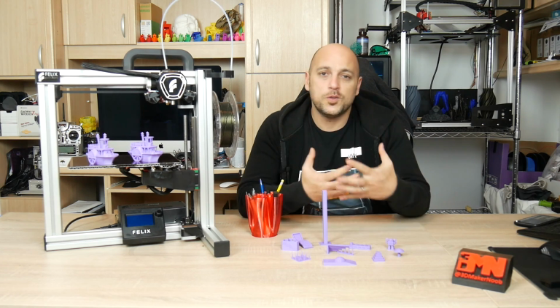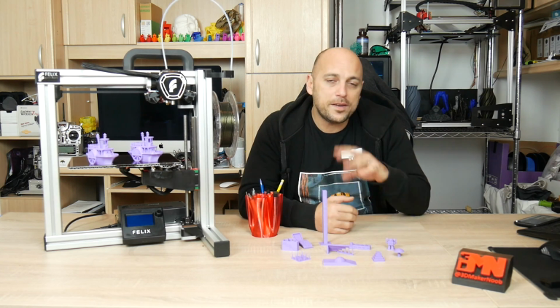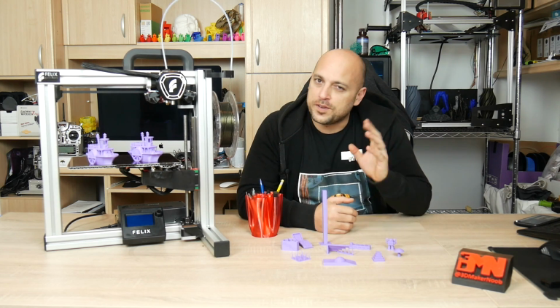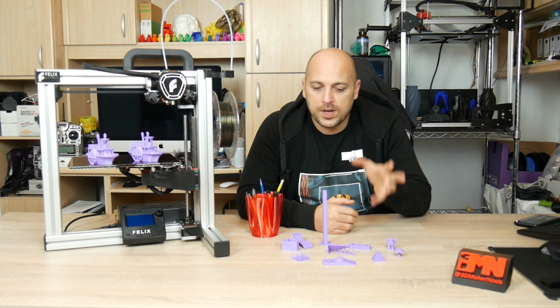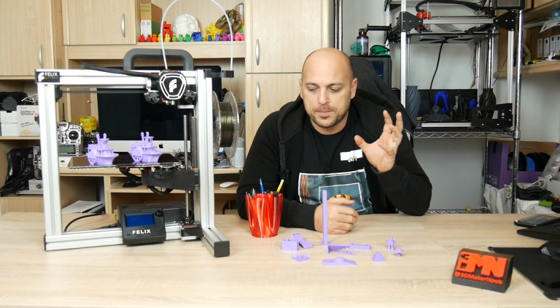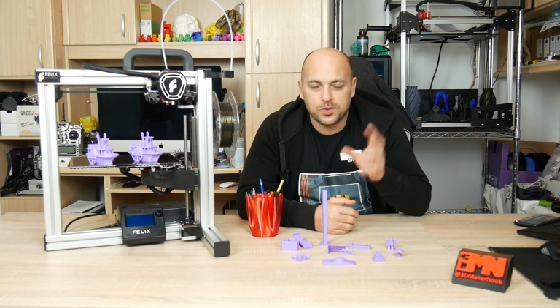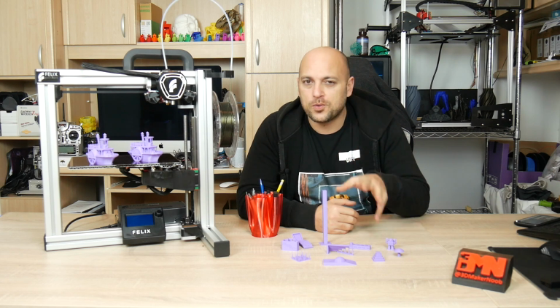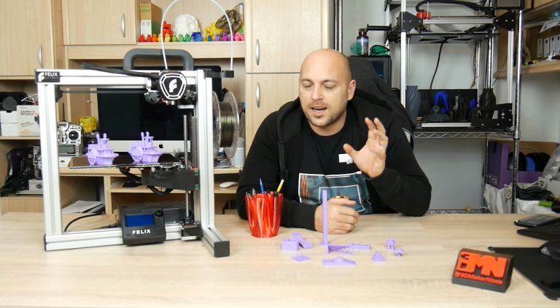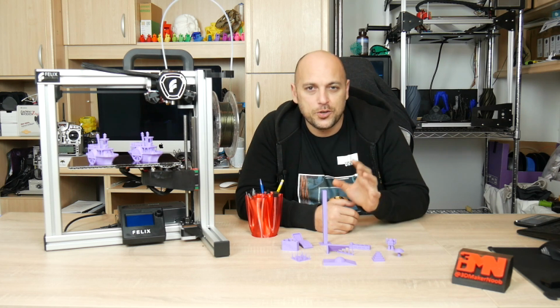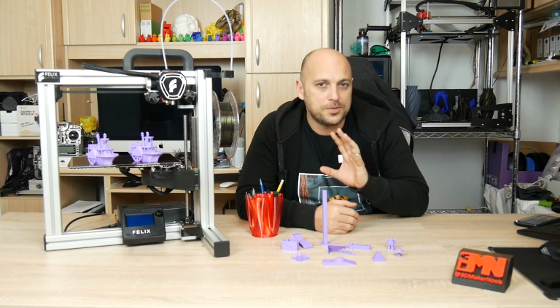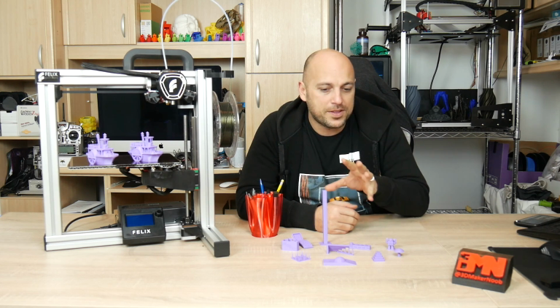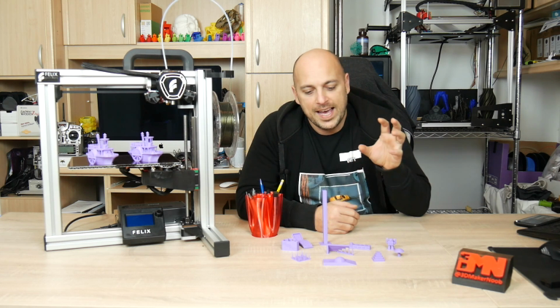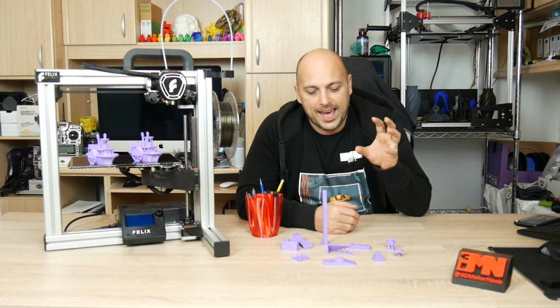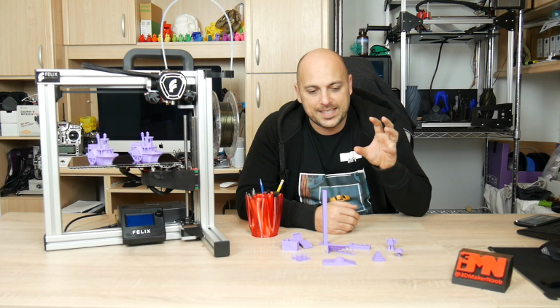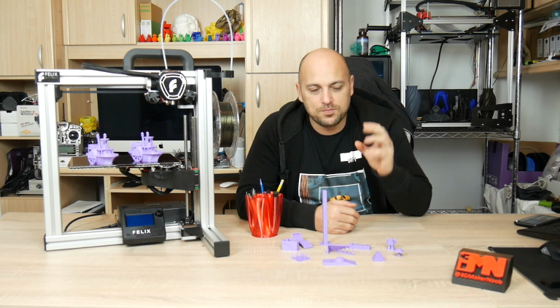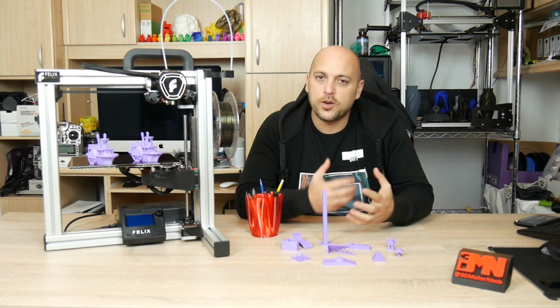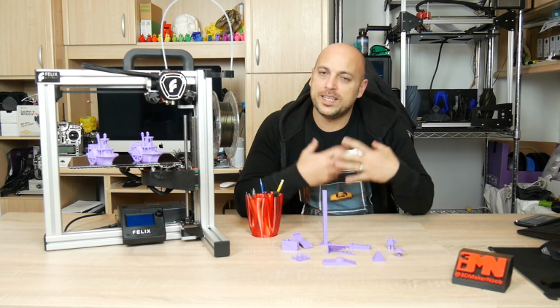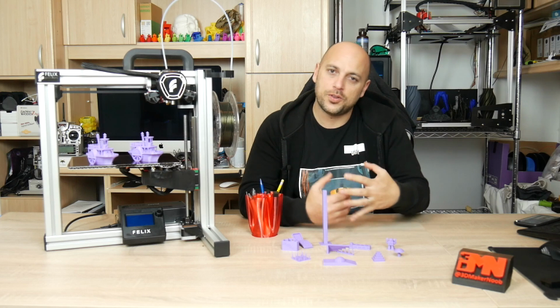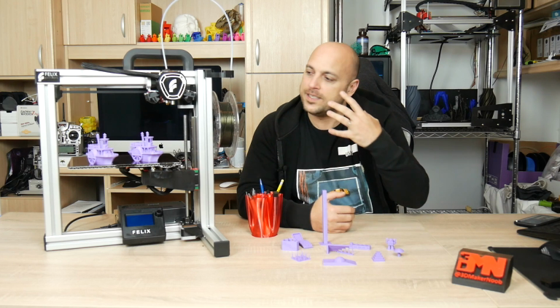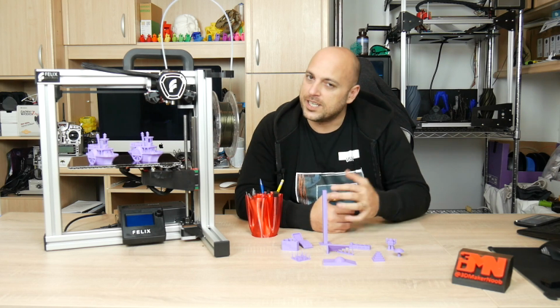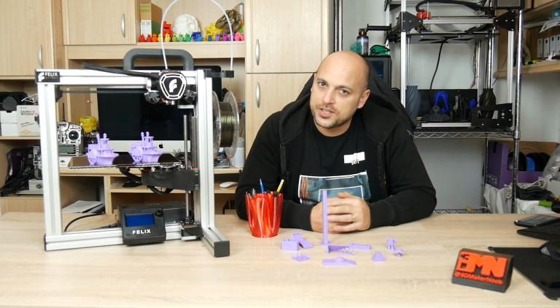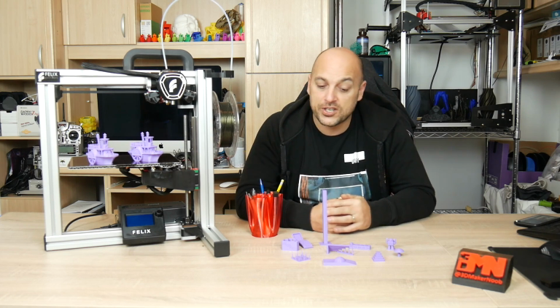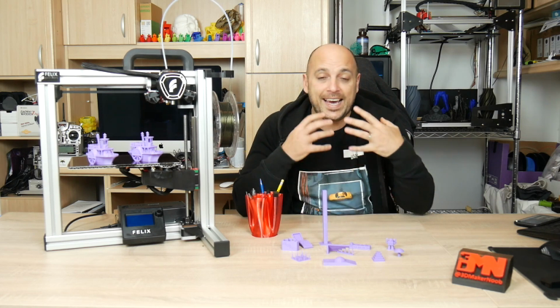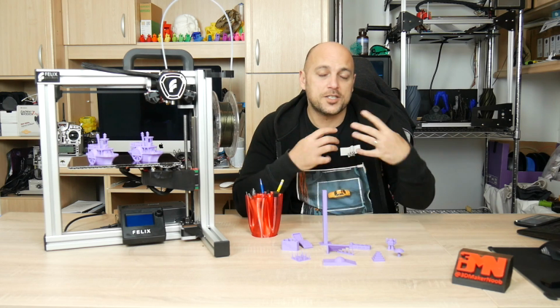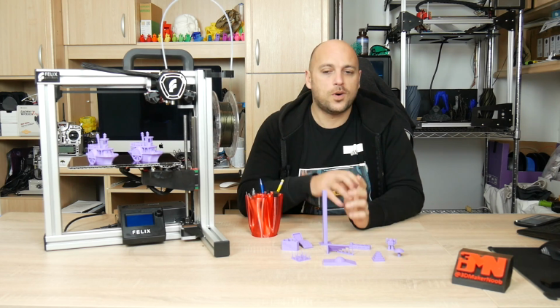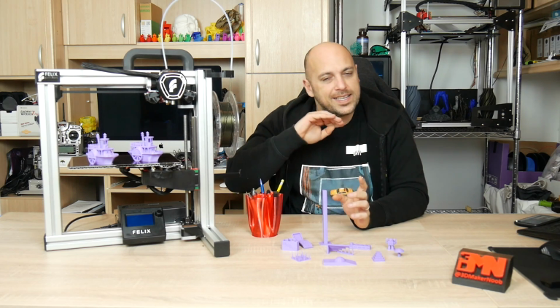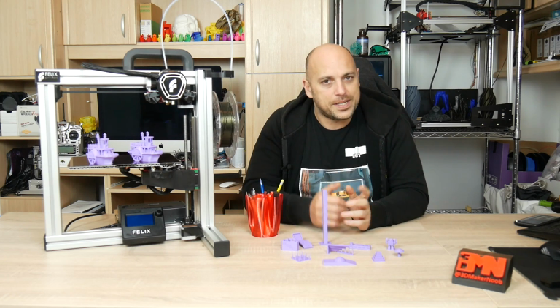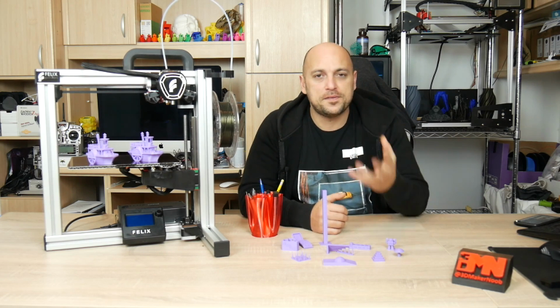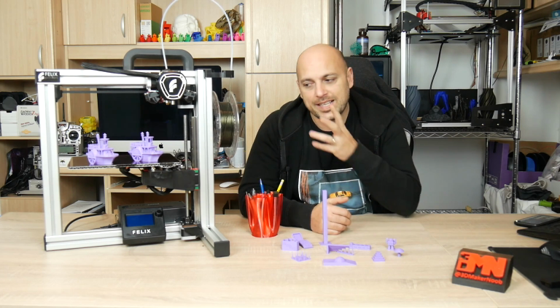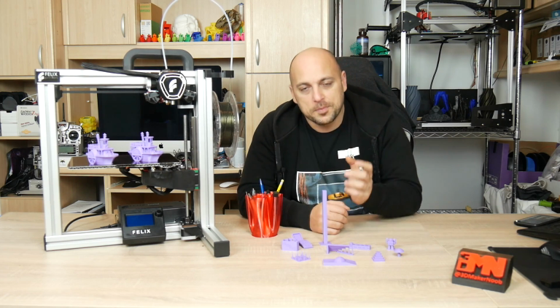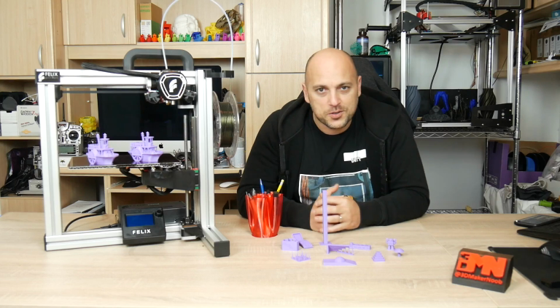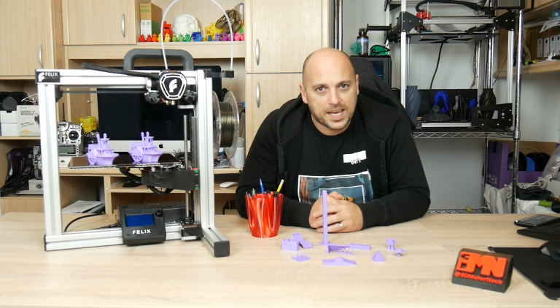This won't be a full review because I only had about a week and a half to two weeks to play with it. It's more like going to be an initial thoughts and an introduction to the printer, and I'll explain why in a bit. But first let's talk about specifications.